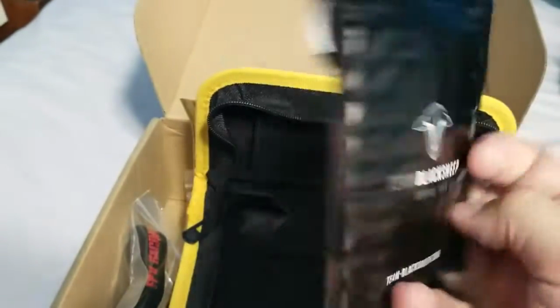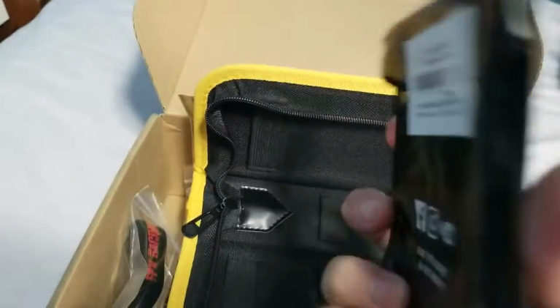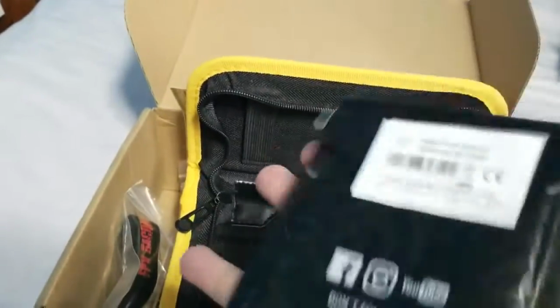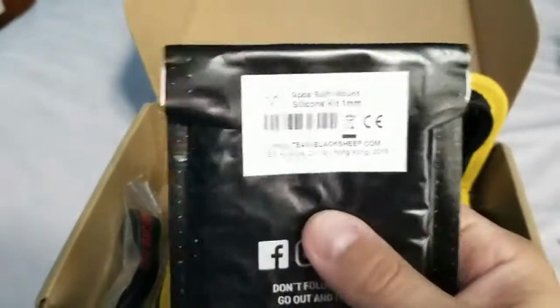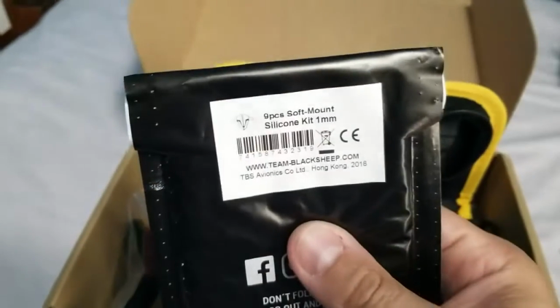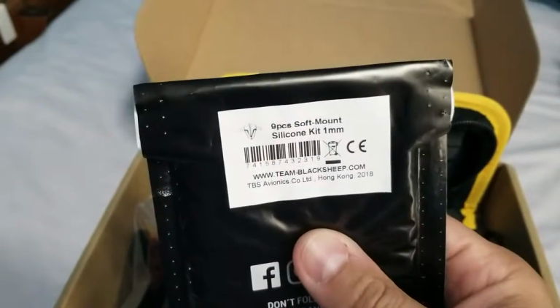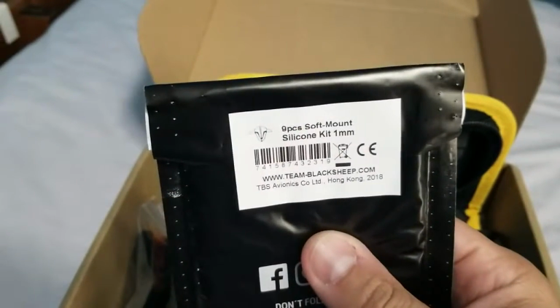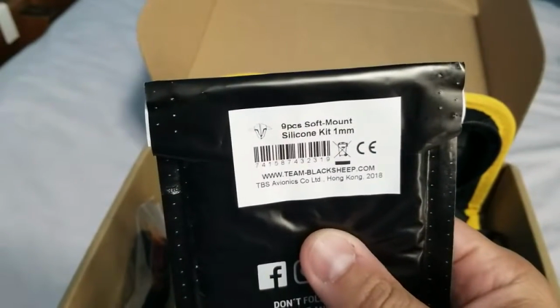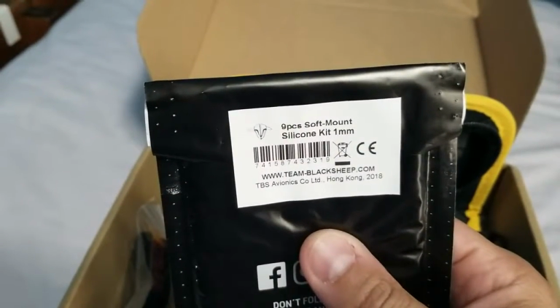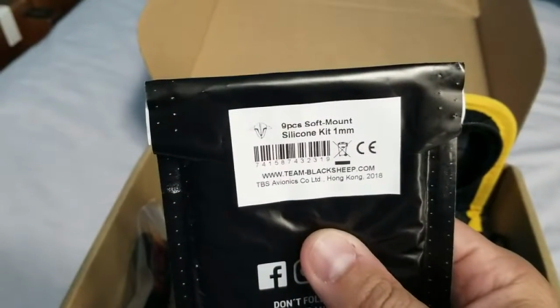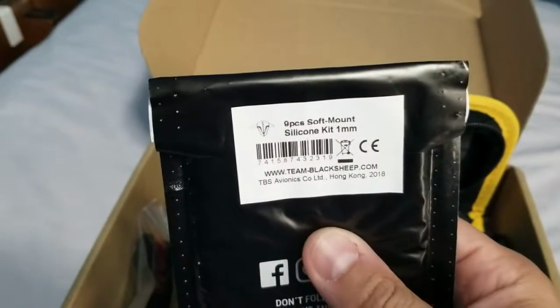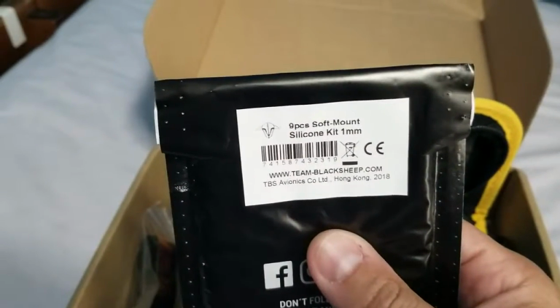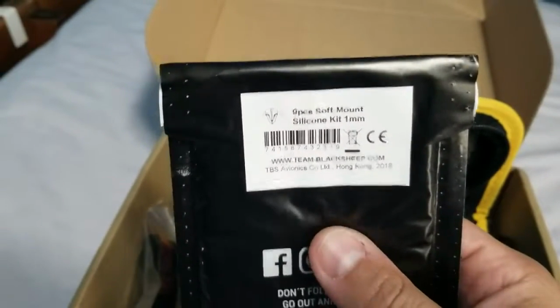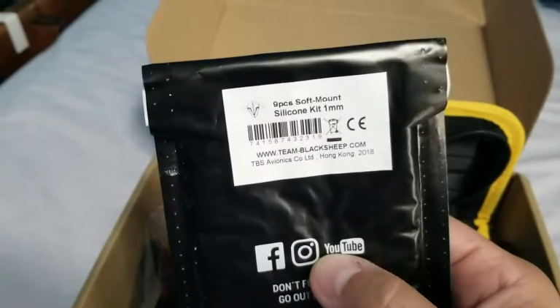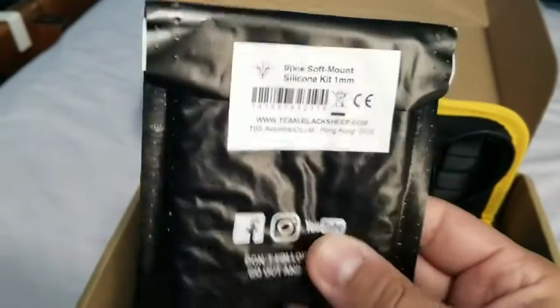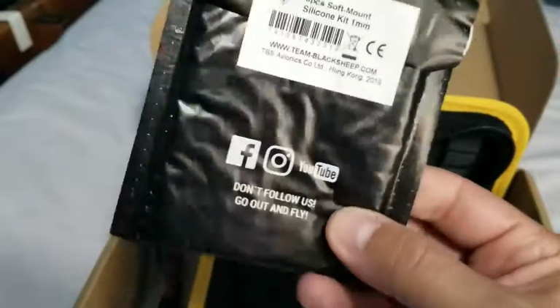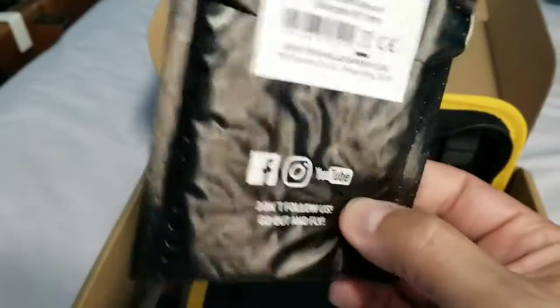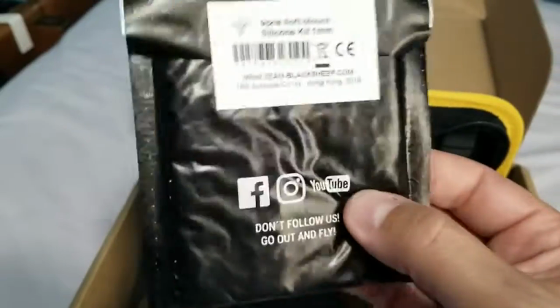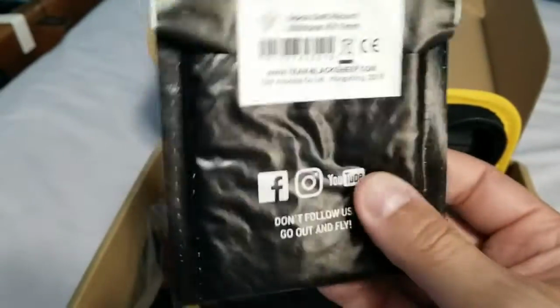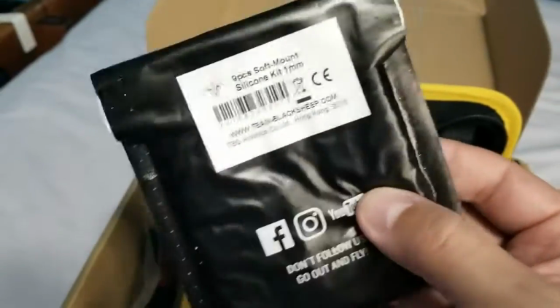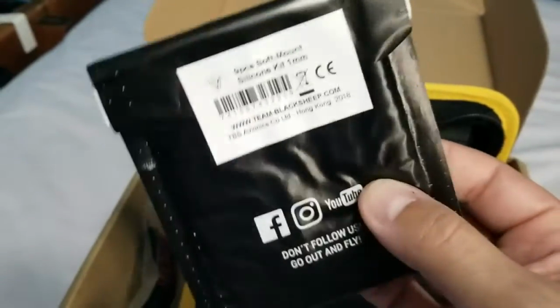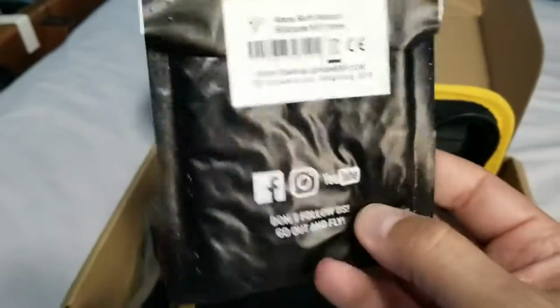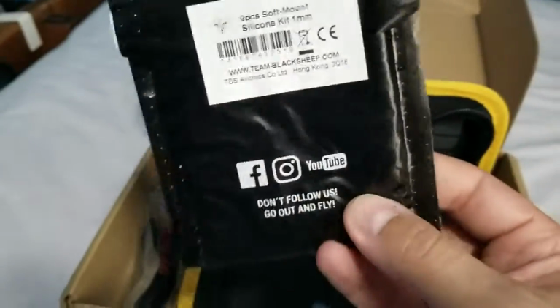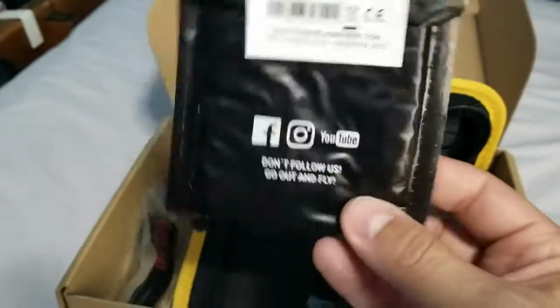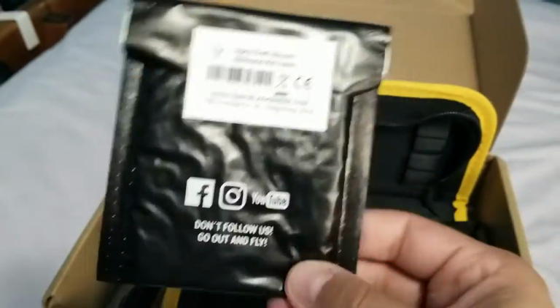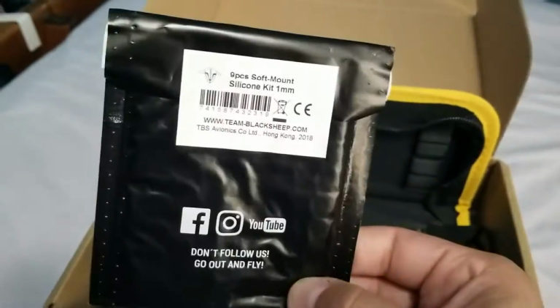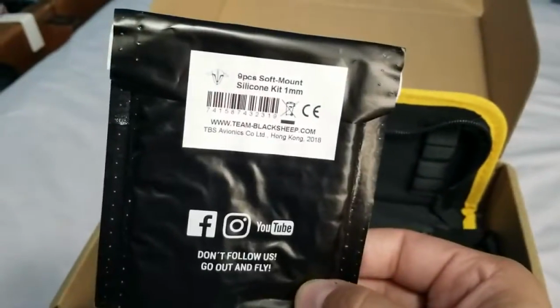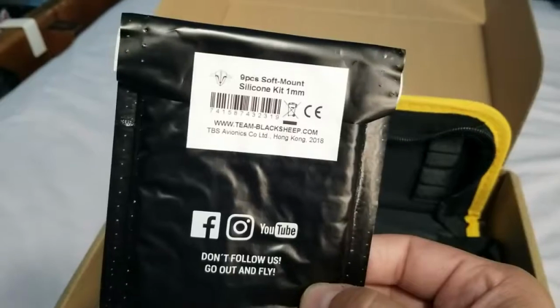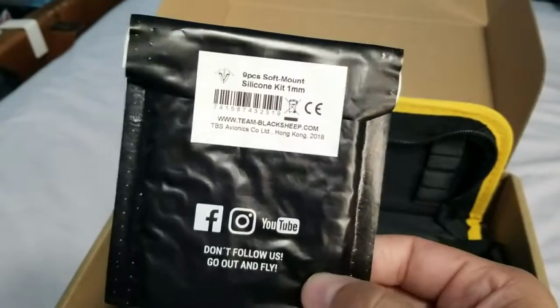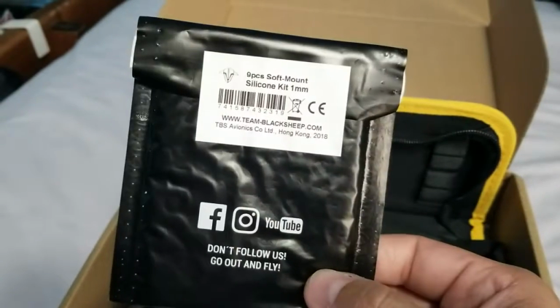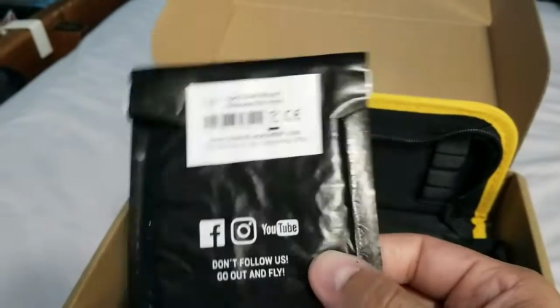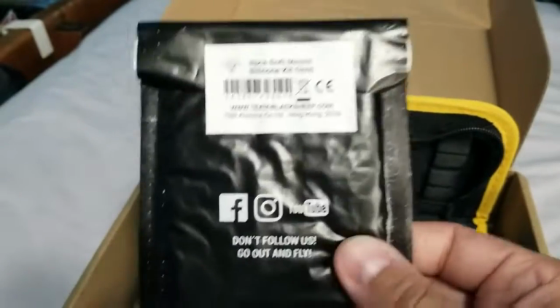And here is a silicone kit — nine-piece soft mount silicone. I guess these are the little flight controller gummies or whatever, because it says soft mount.